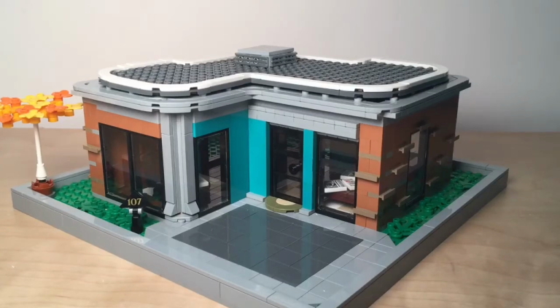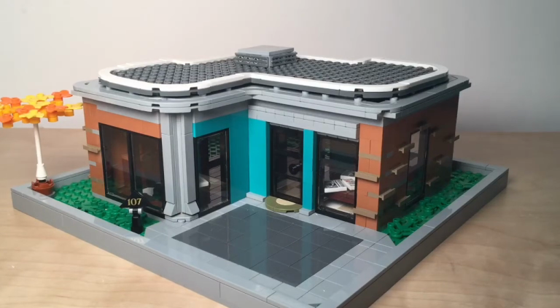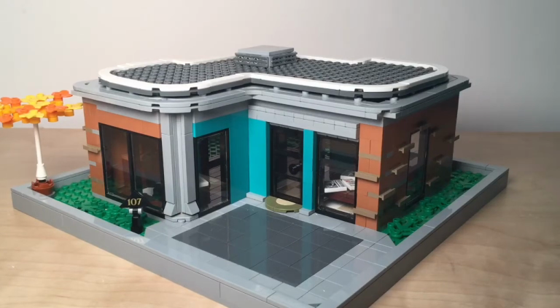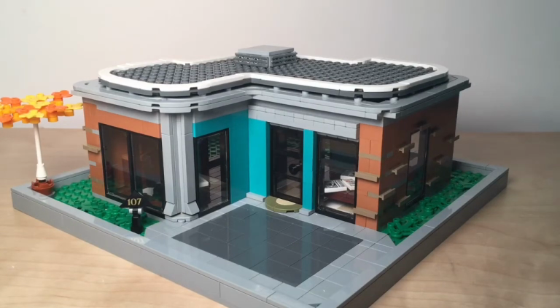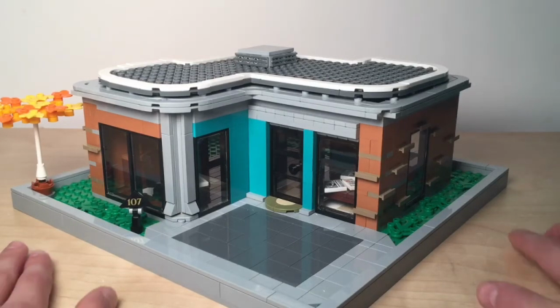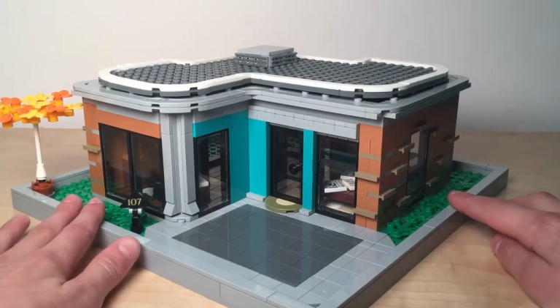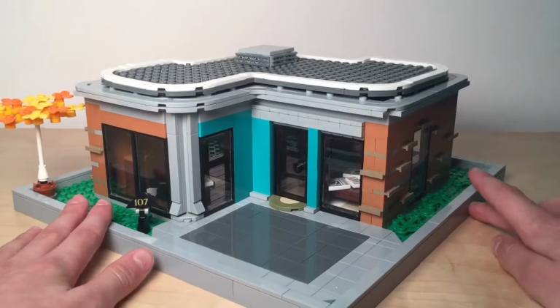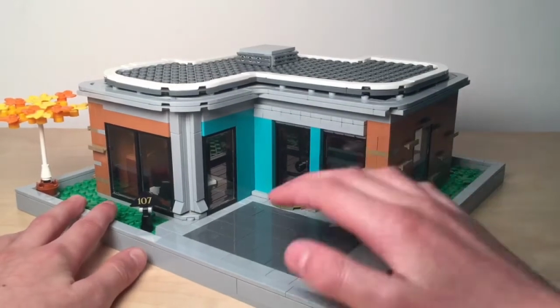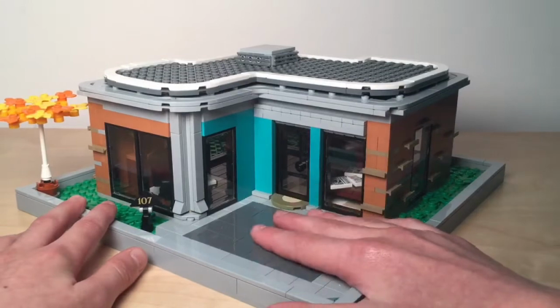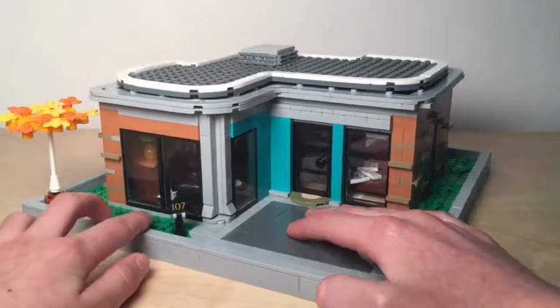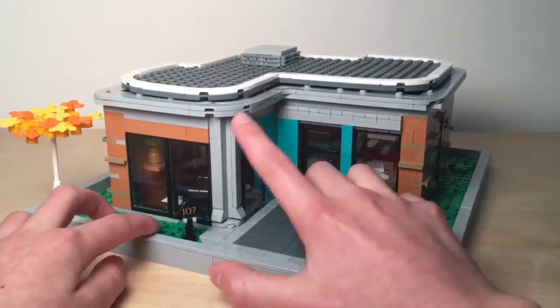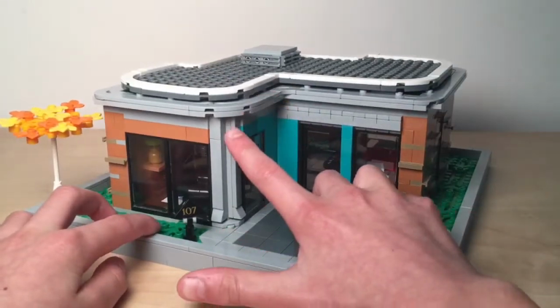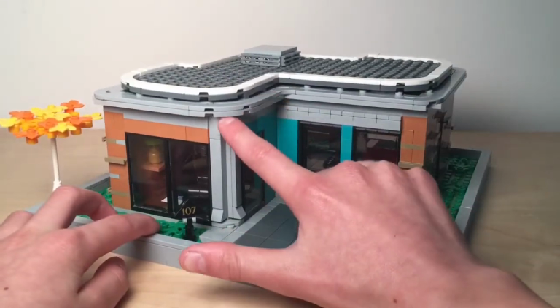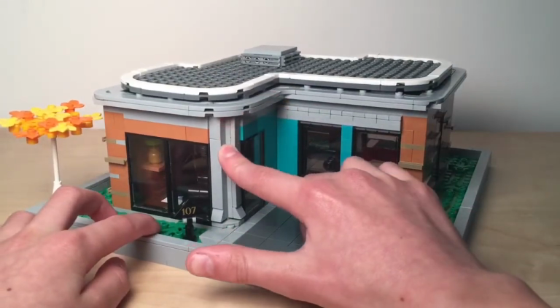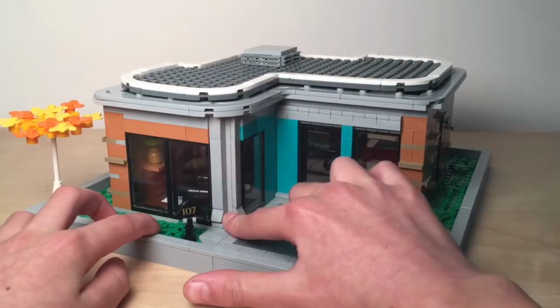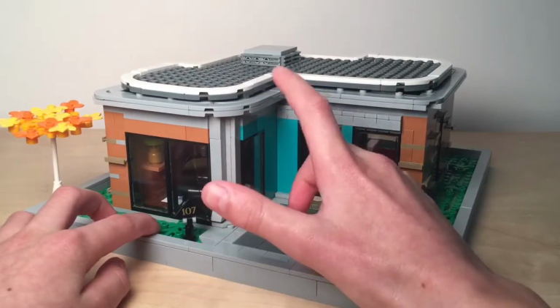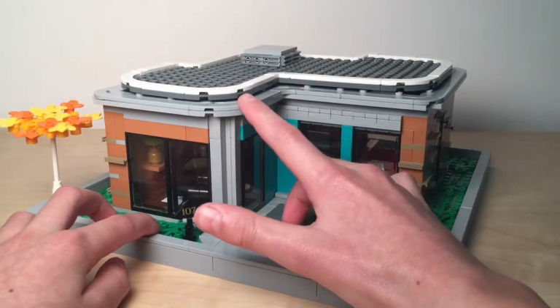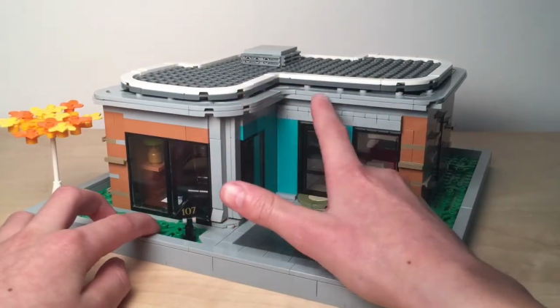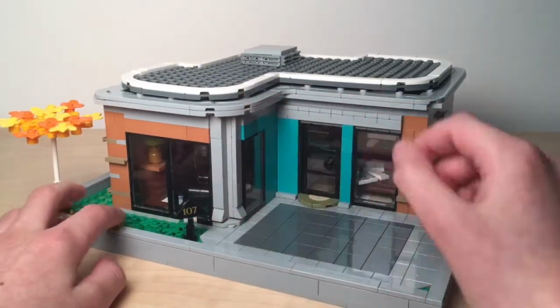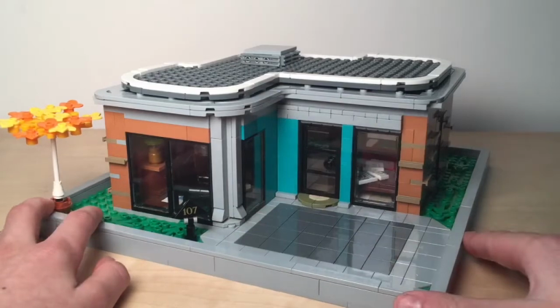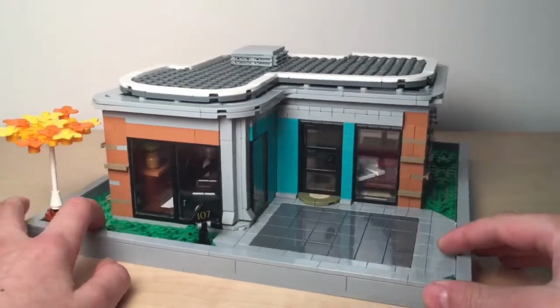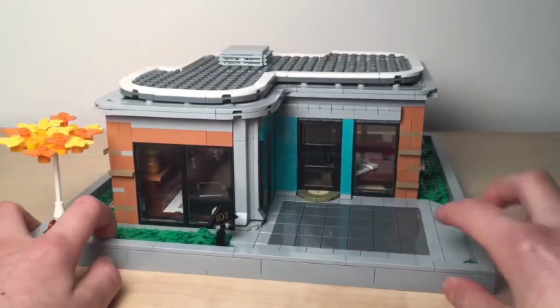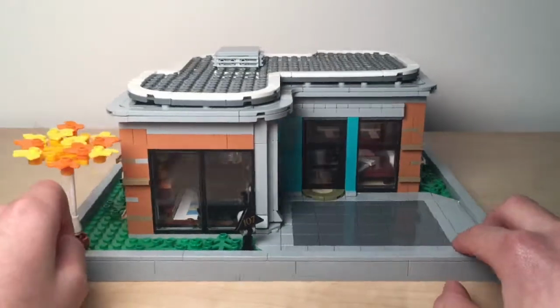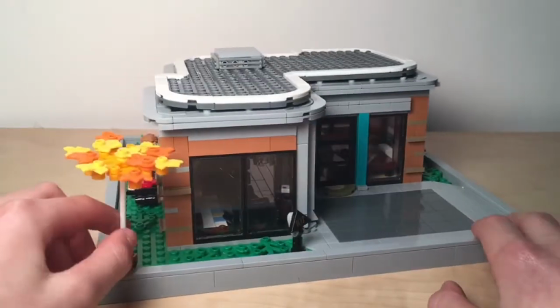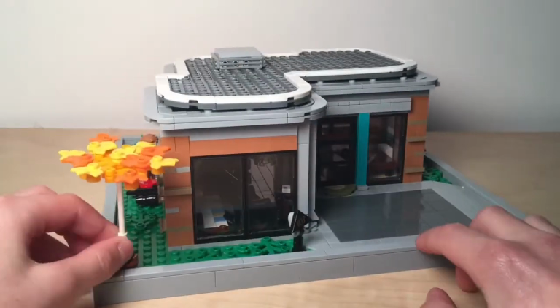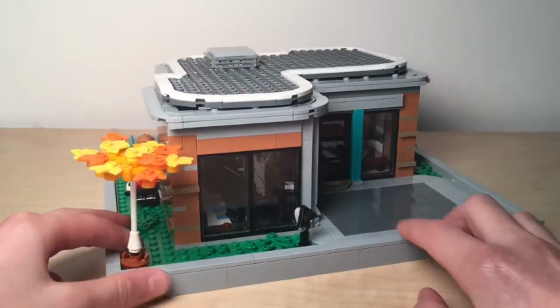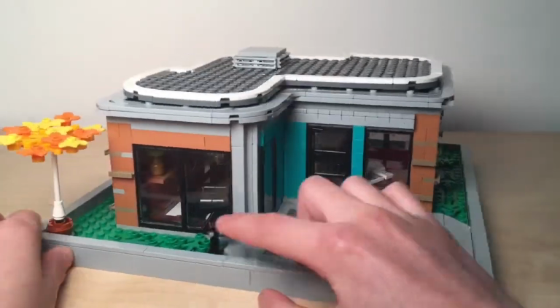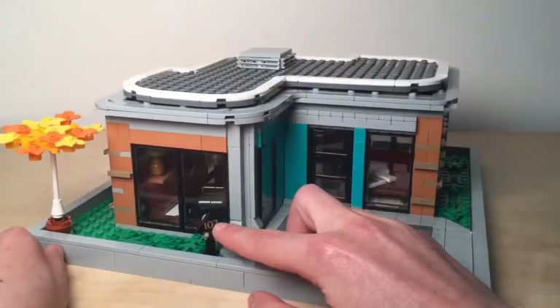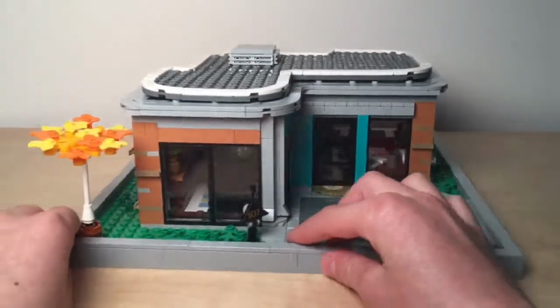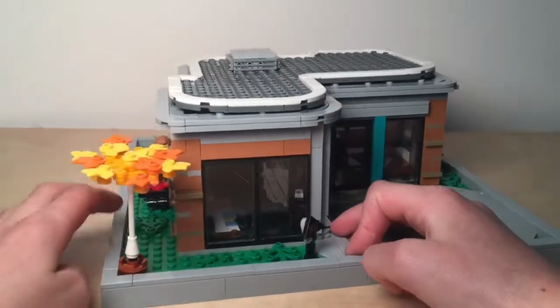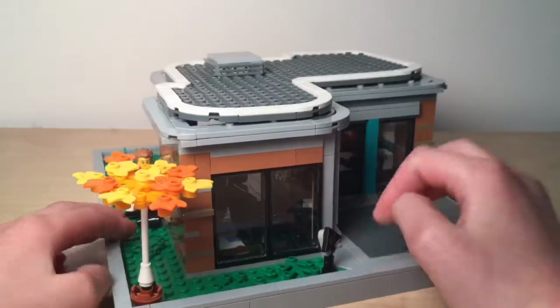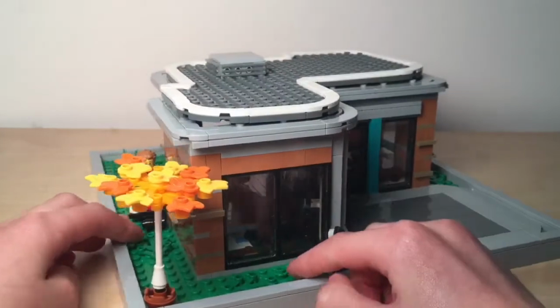Brick by brick, here showing you a house I built. In the front we have a patio — no one using it. I put in a curved beam and a curved roof. There's a tree right there, and the house number.